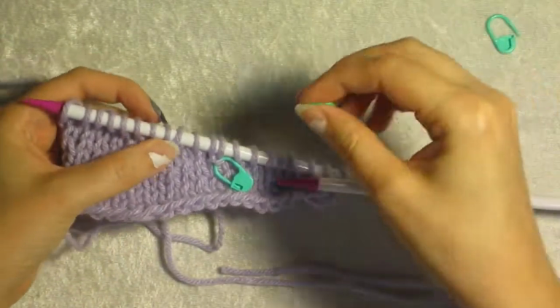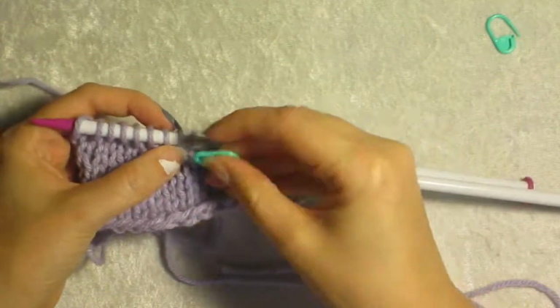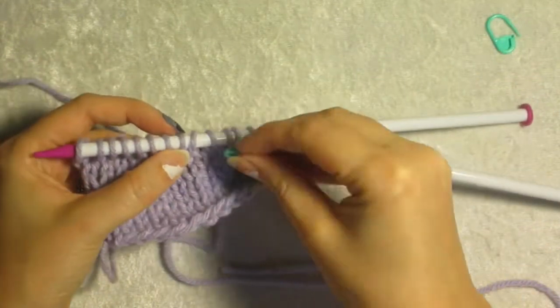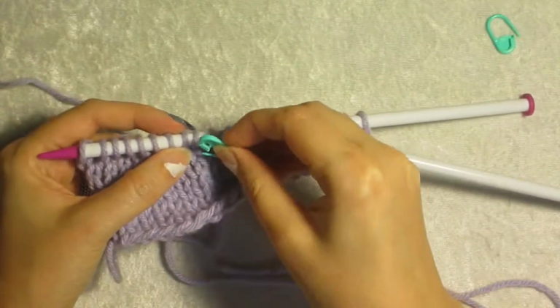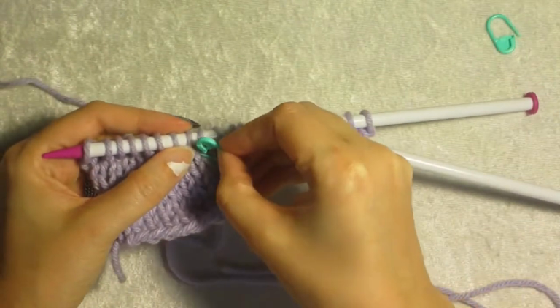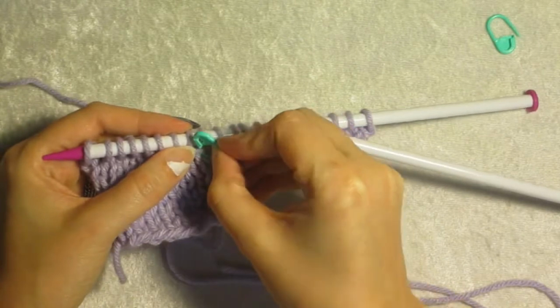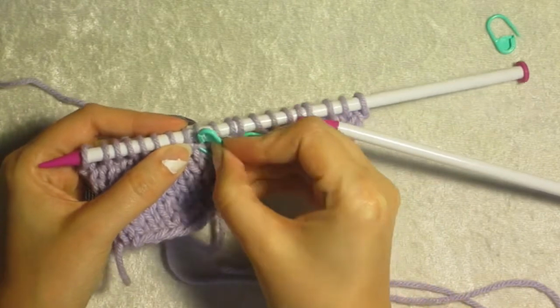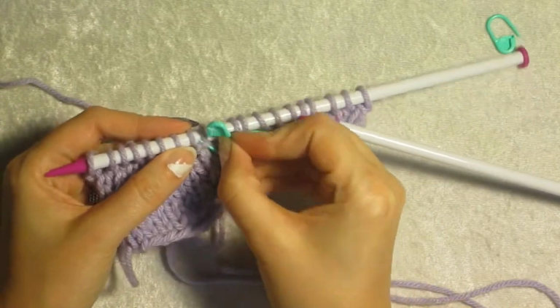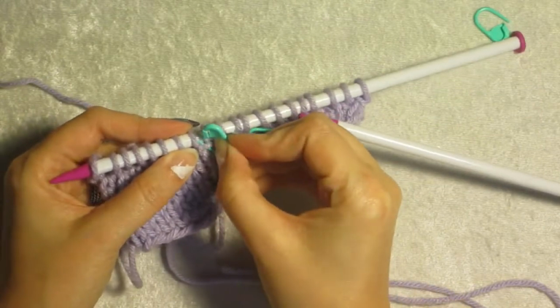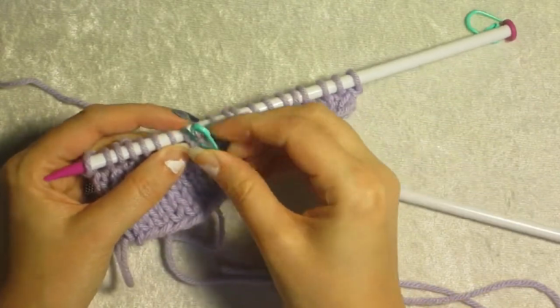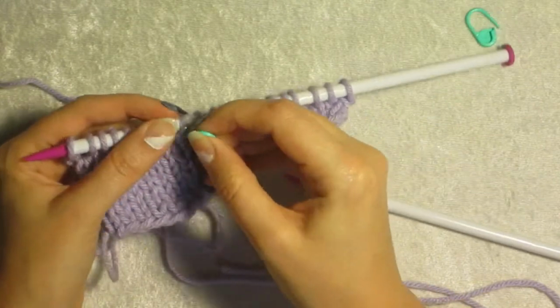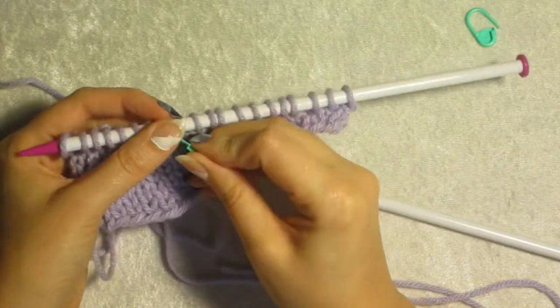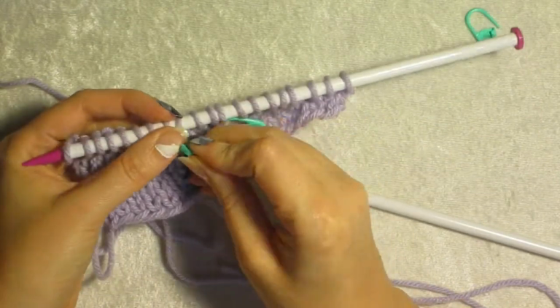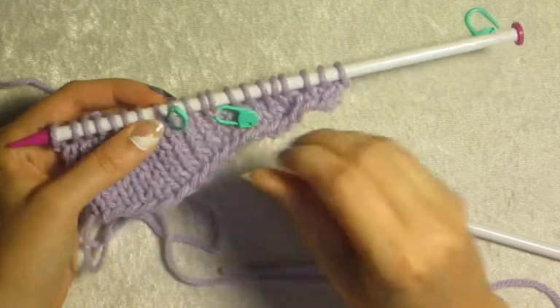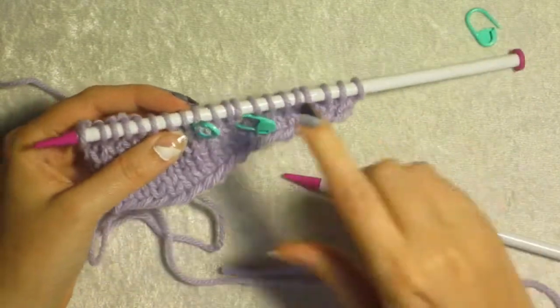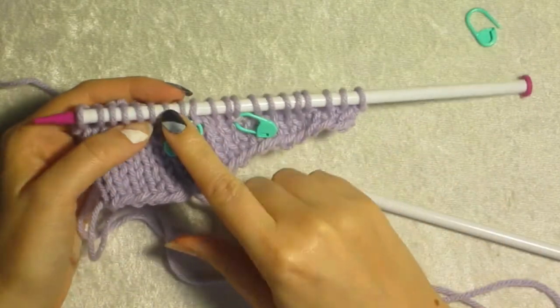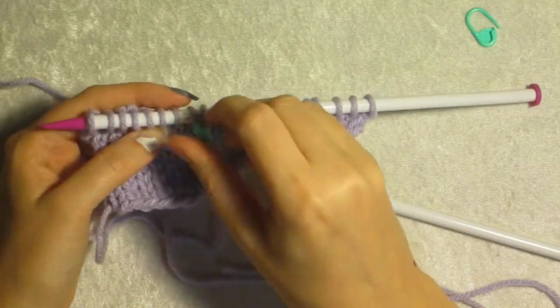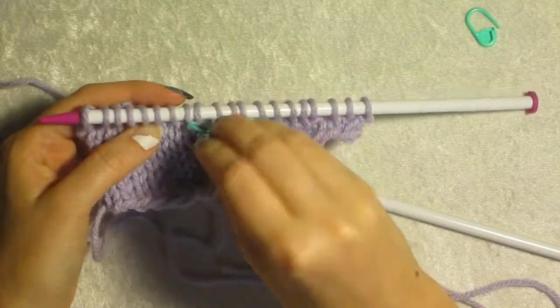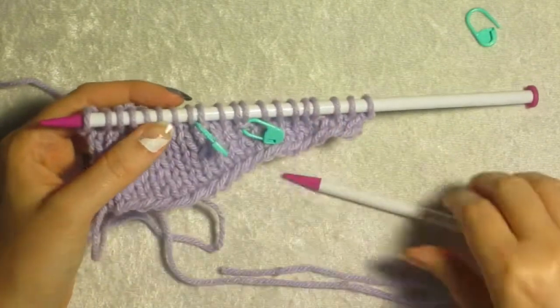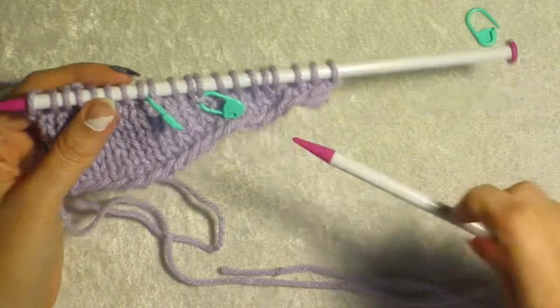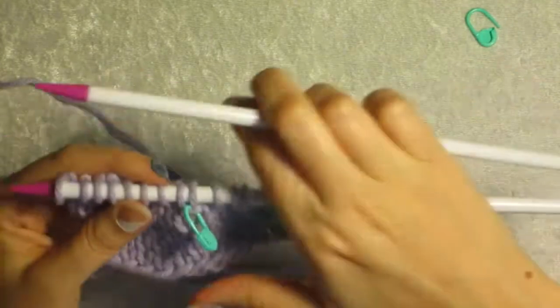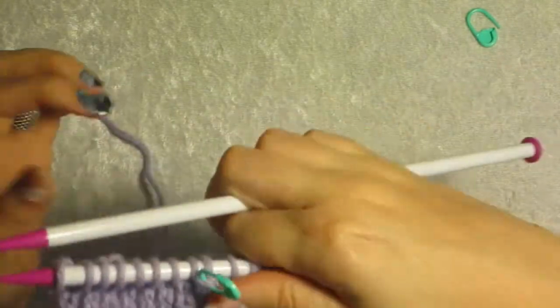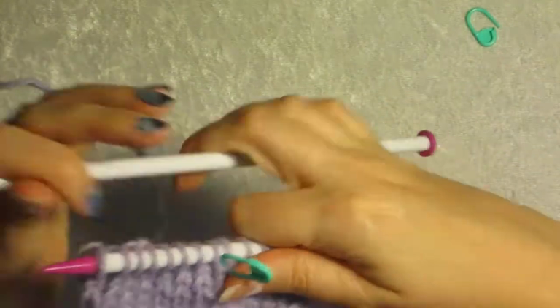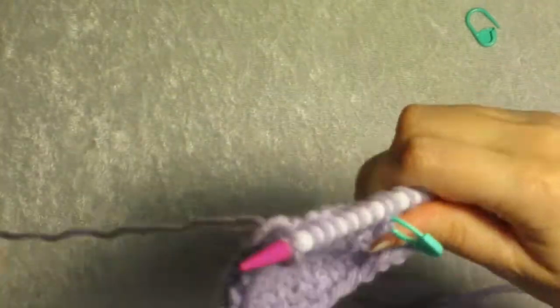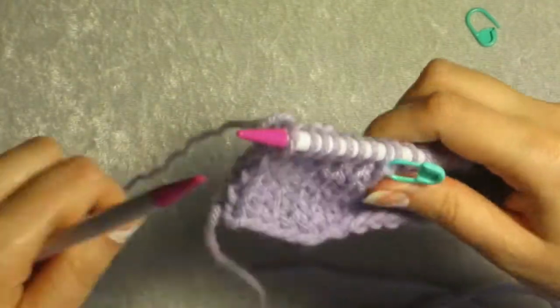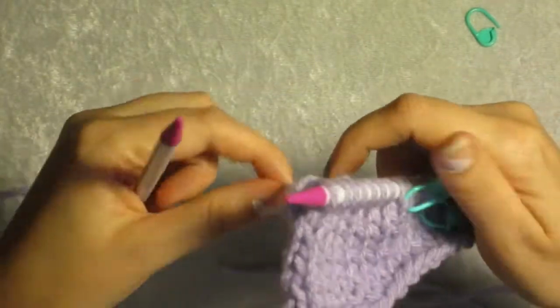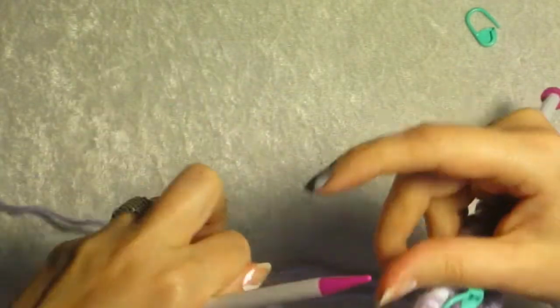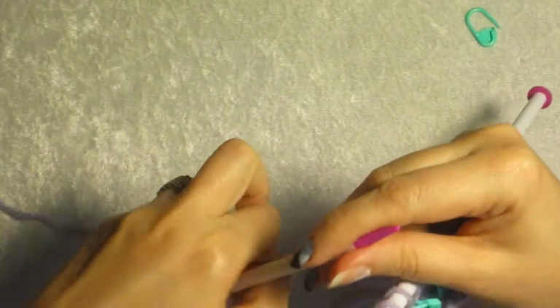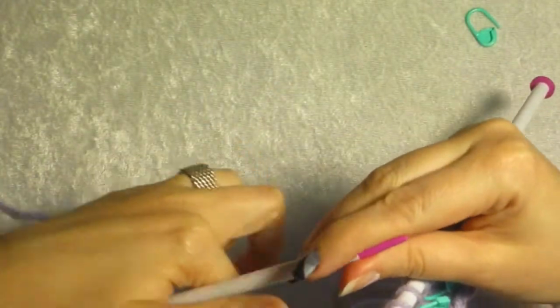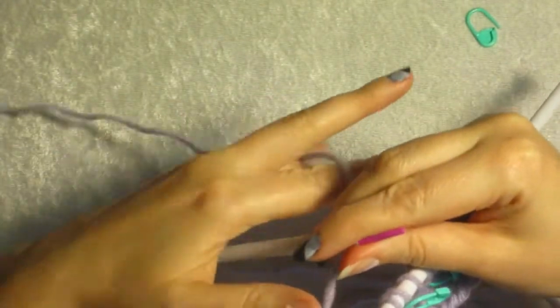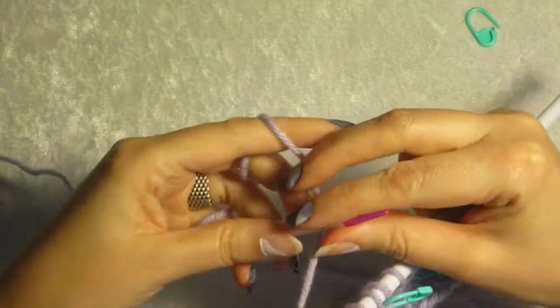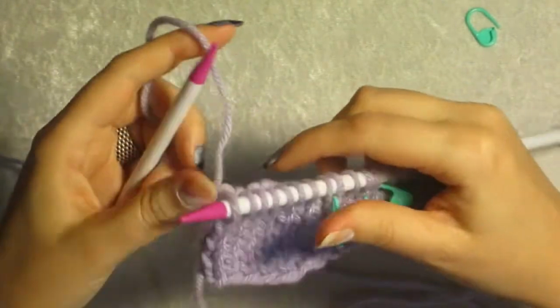I was supposed to mark this — this is the wrap stitch. Then we fumble — I mean knit our way, yes, fumble our way back in my case.